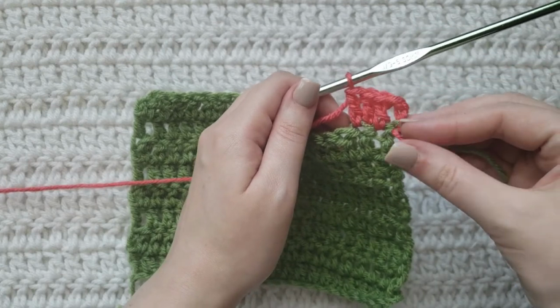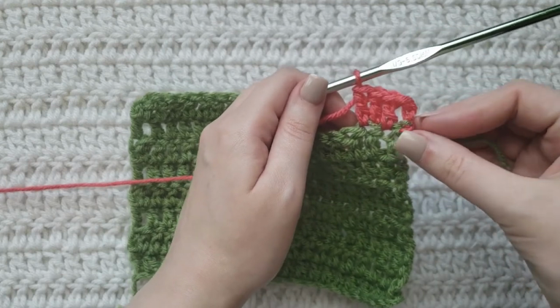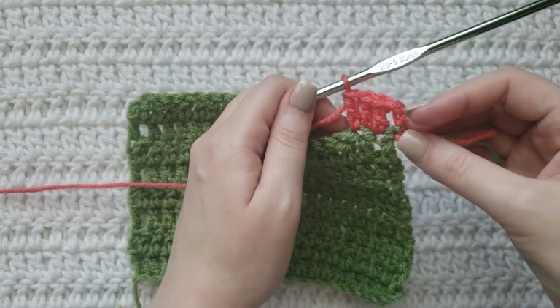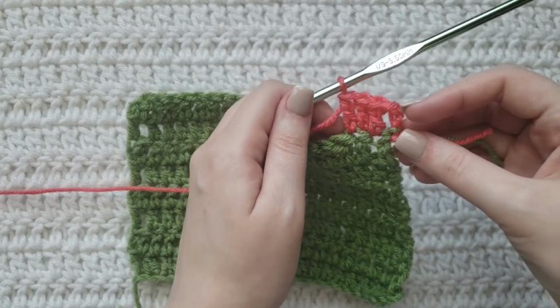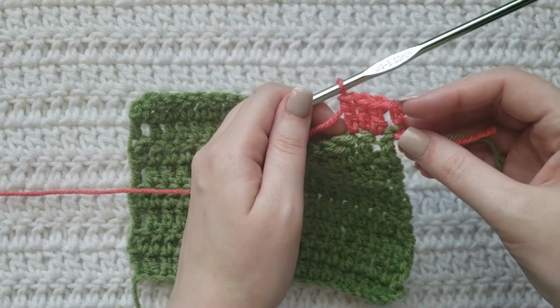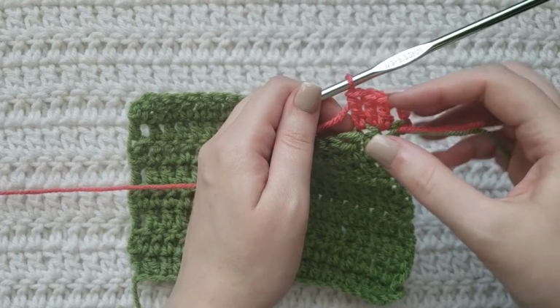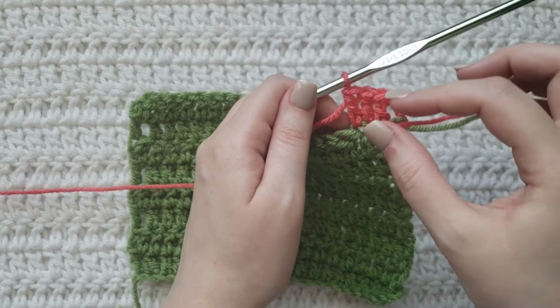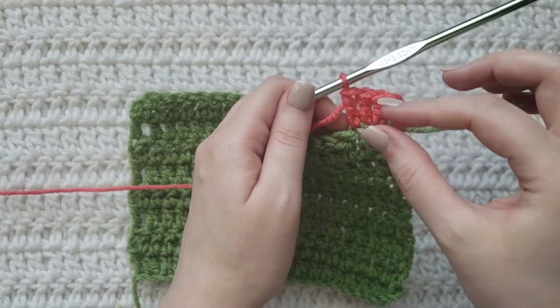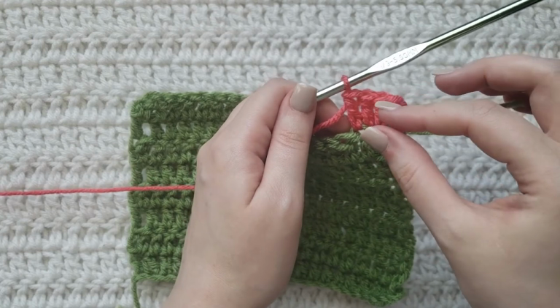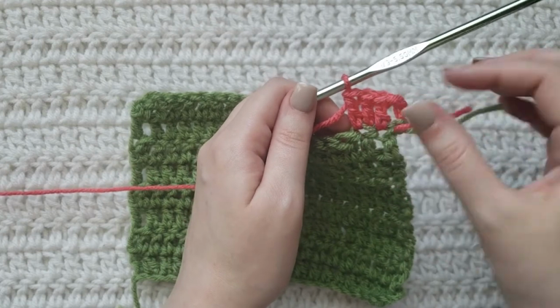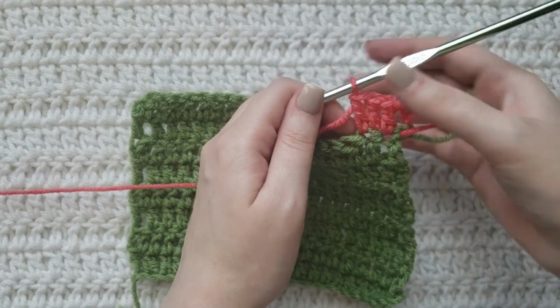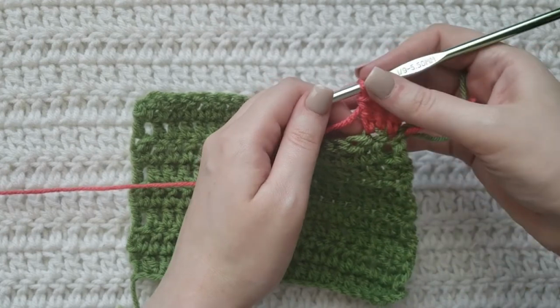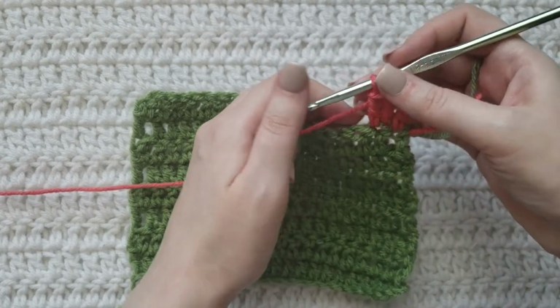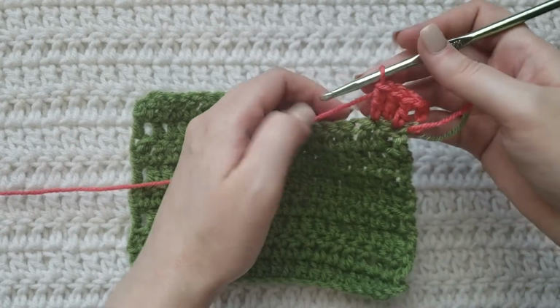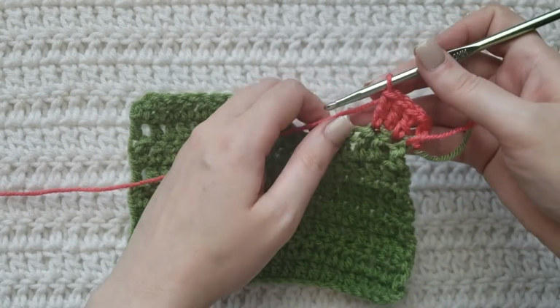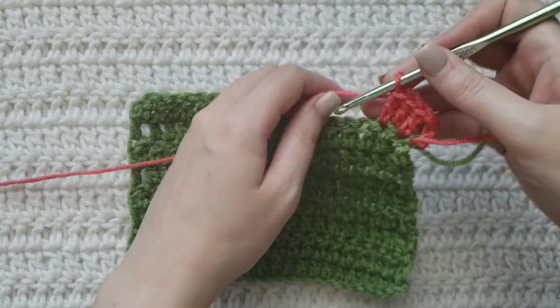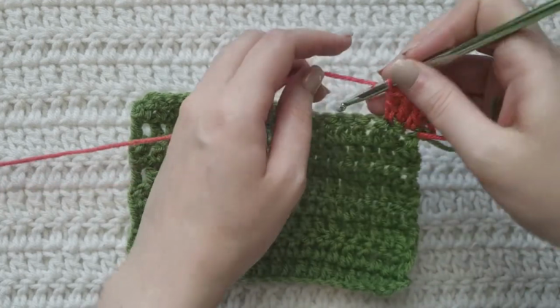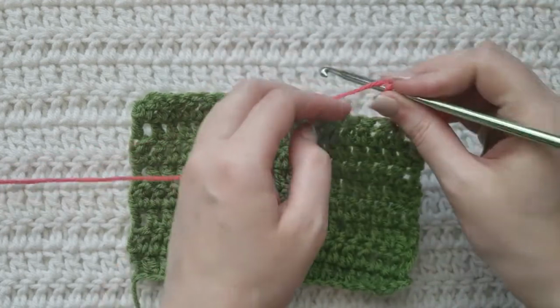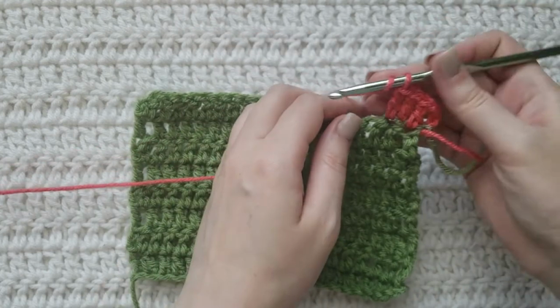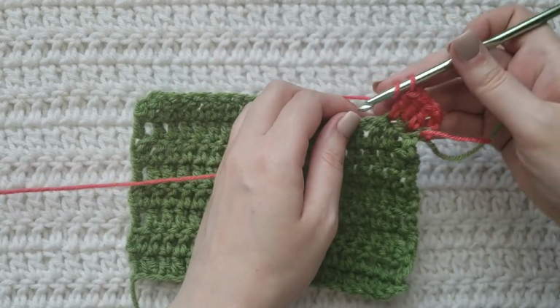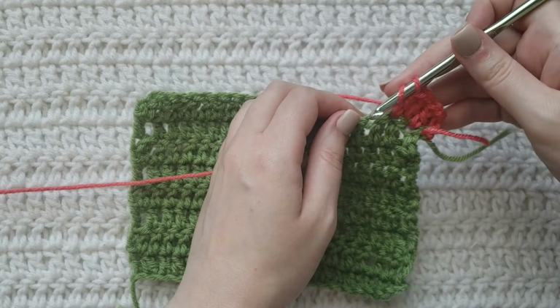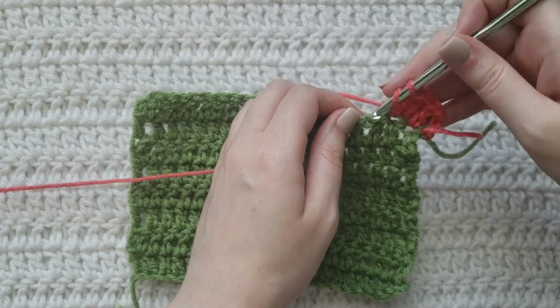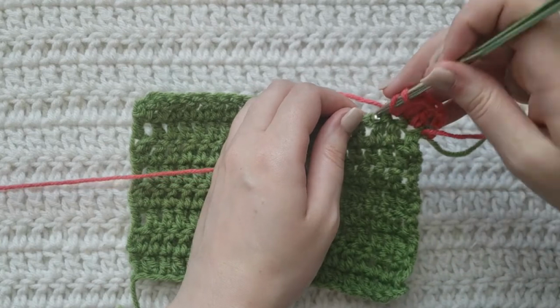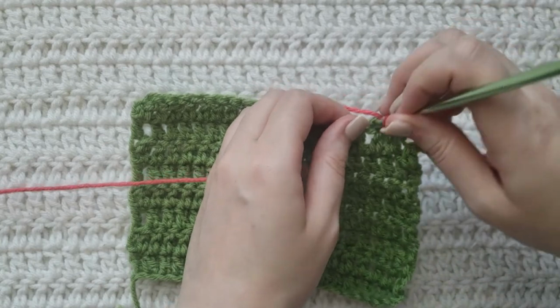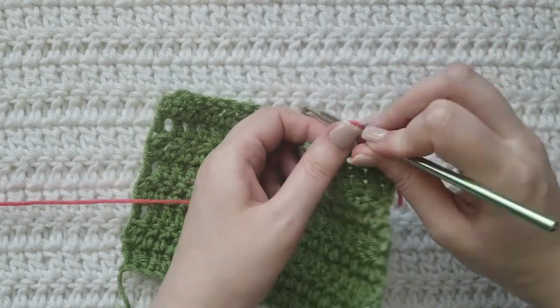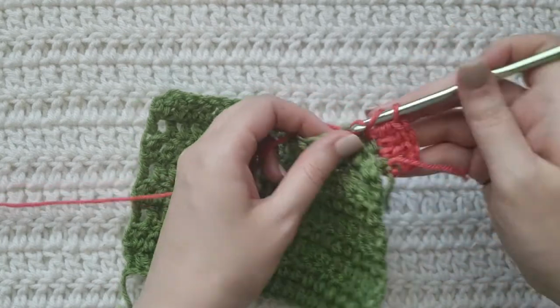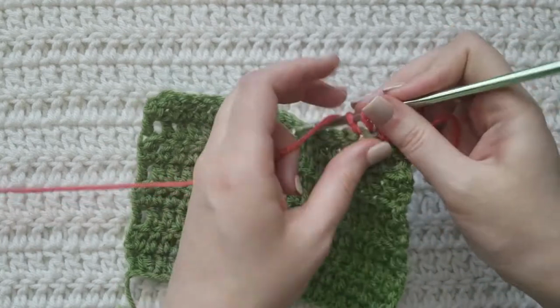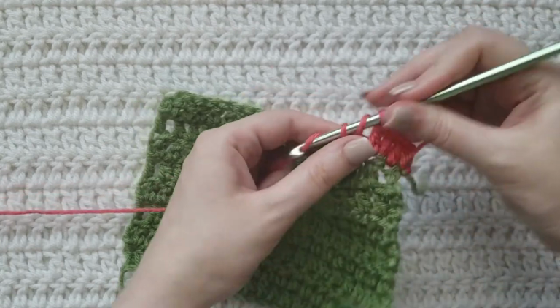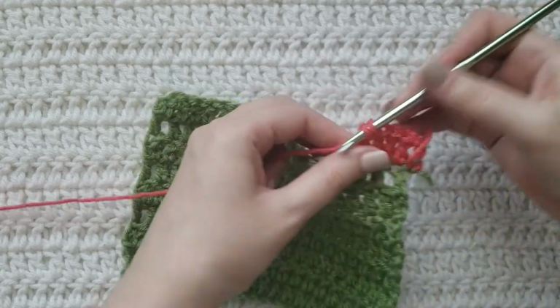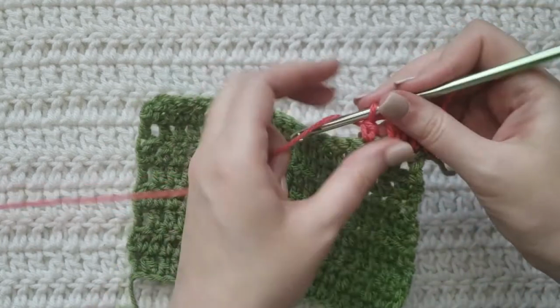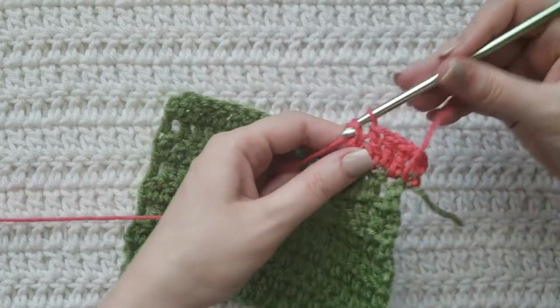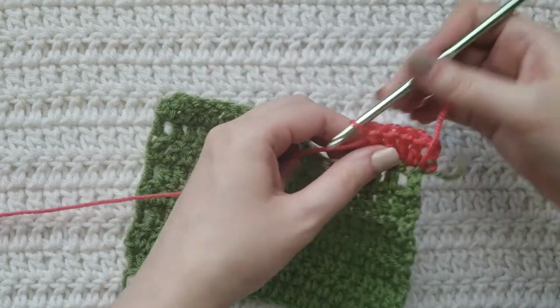It's an invisible increase compared to a regular one because it's going to leave less of a gap between your stitches. In the next stitch I'm going to work a regular double crochet by itself.